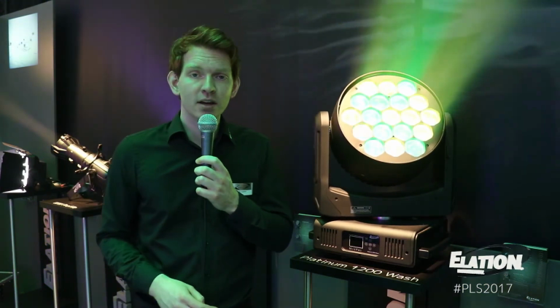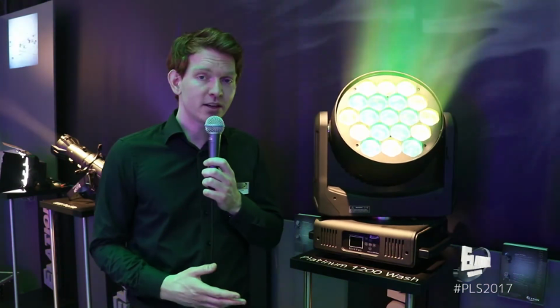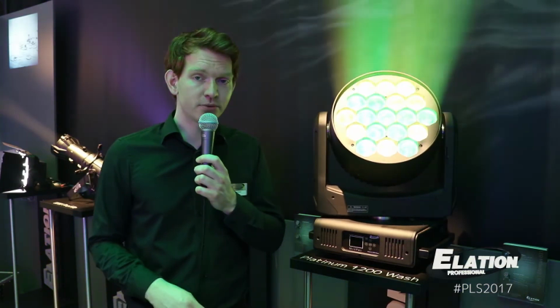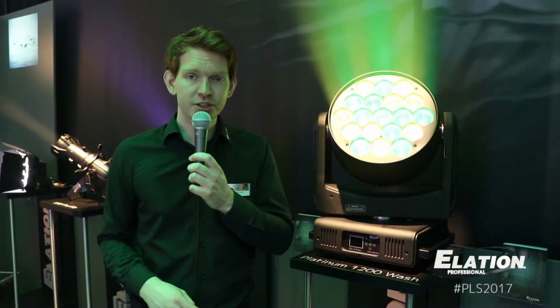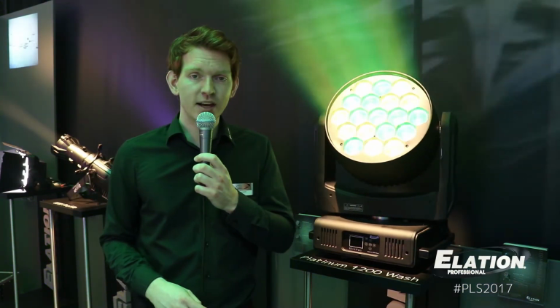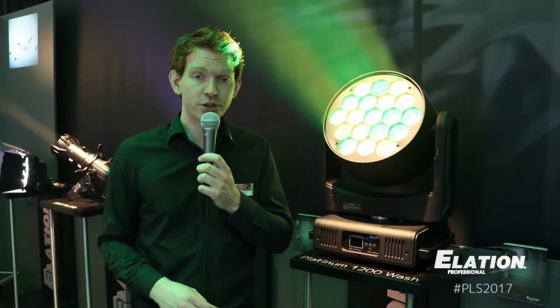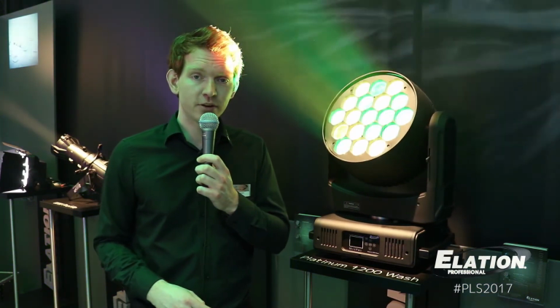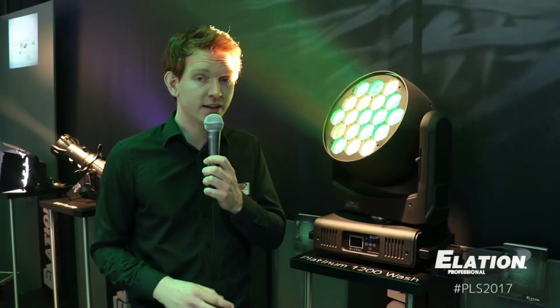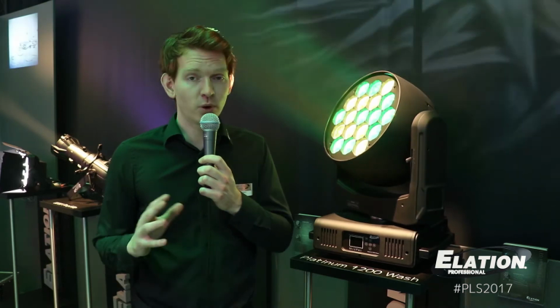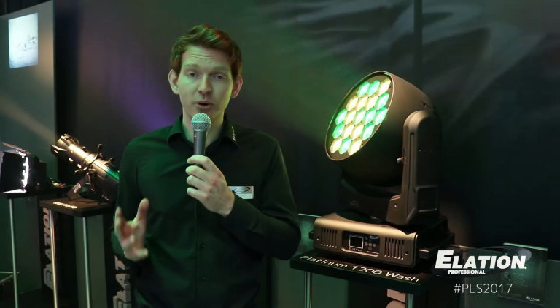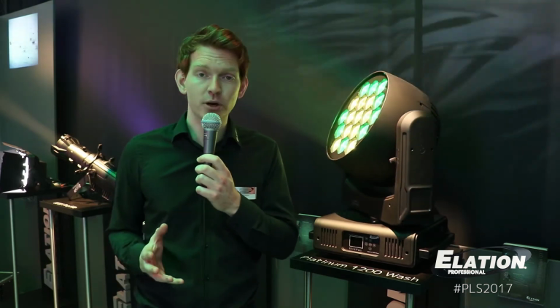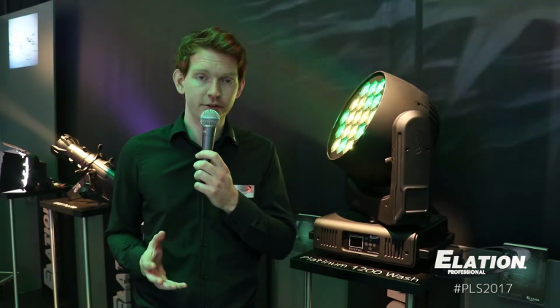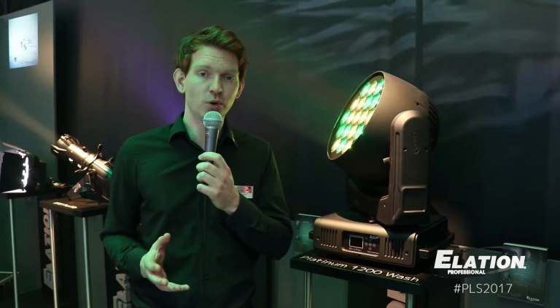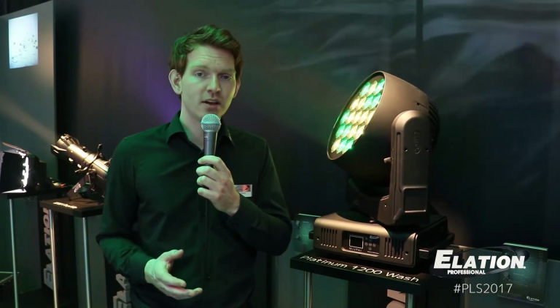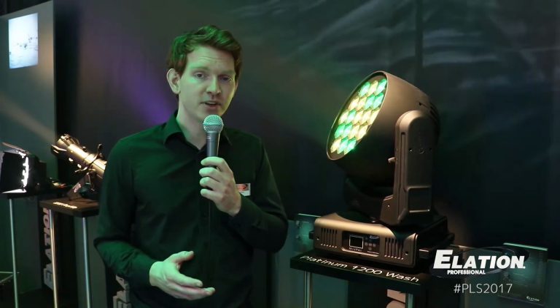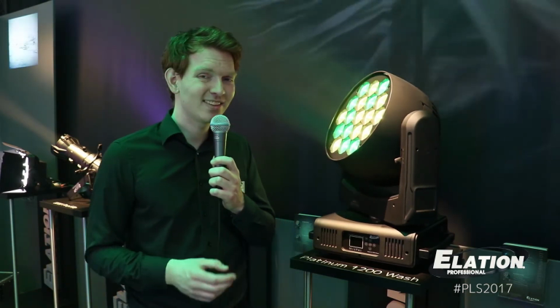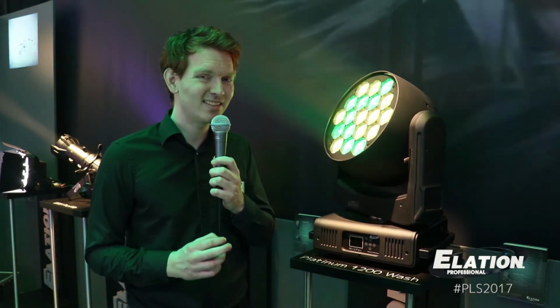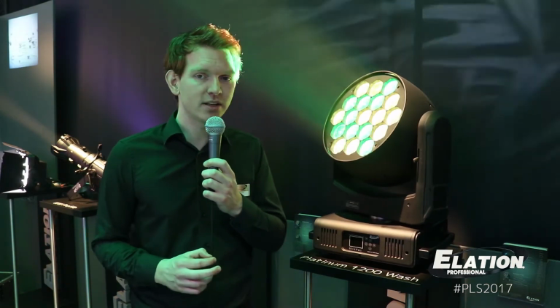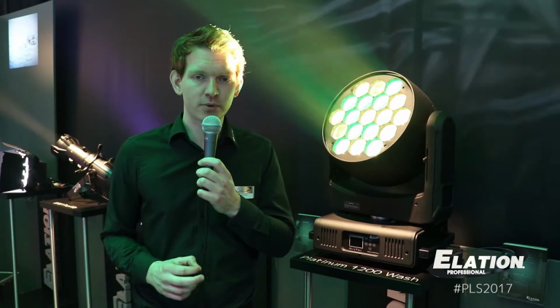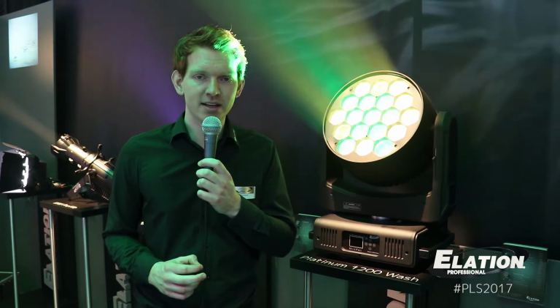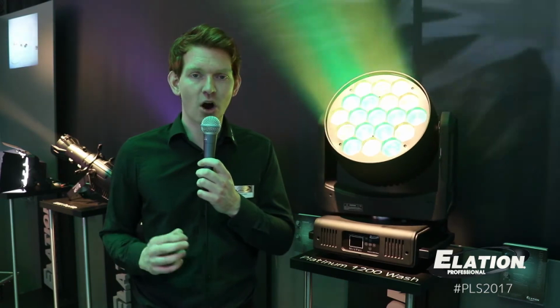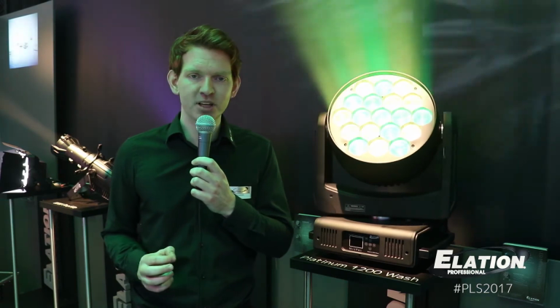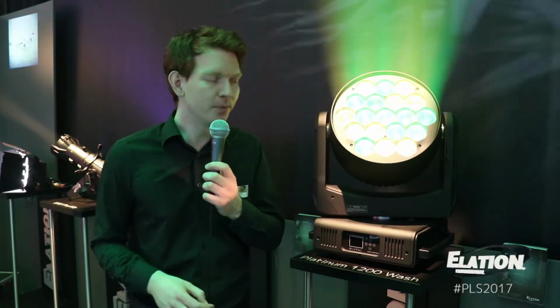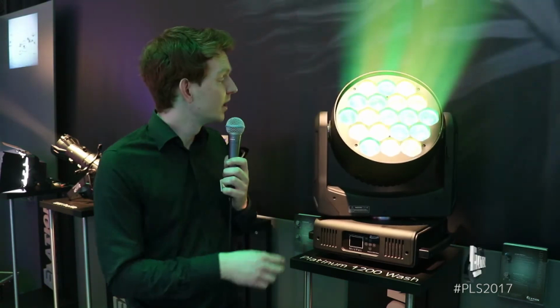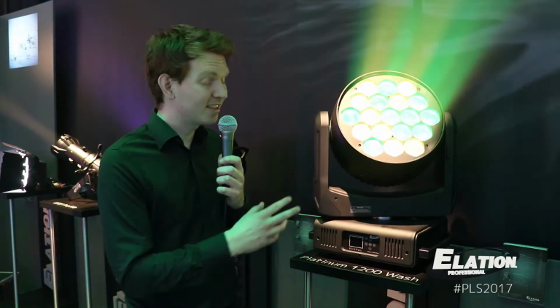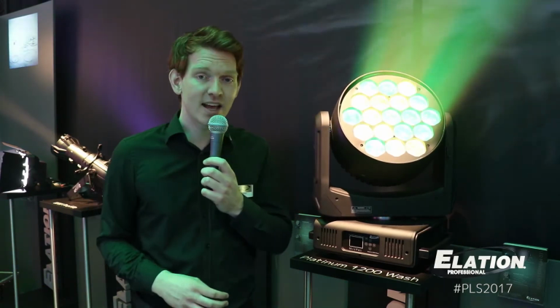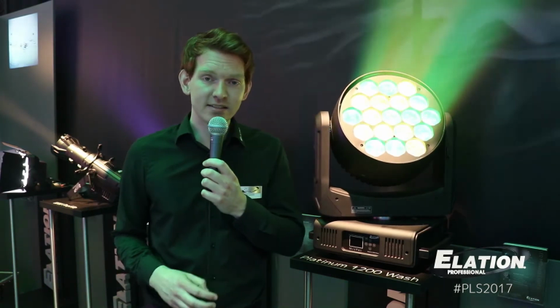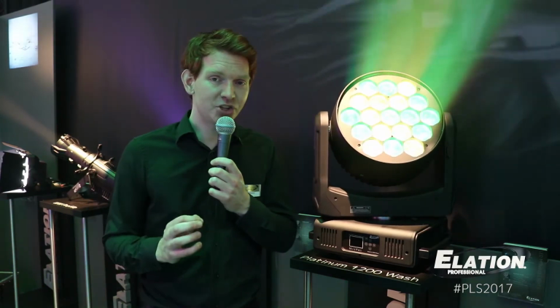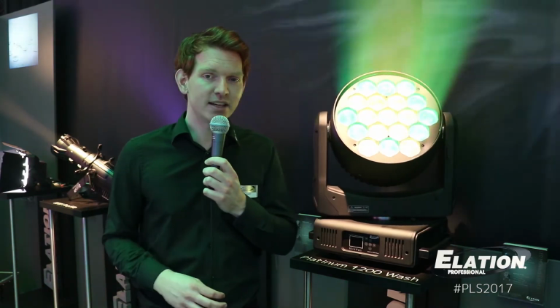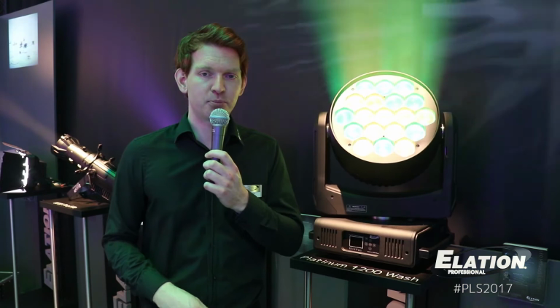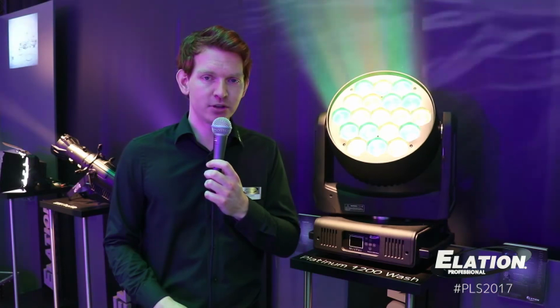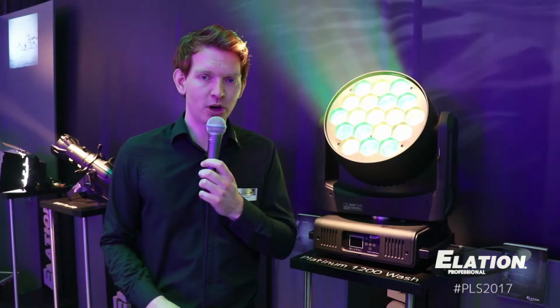The Platinum 1200 Wash is an LED wash fixture and it's one of the brightest wash fixtures in the world, featuring 60-watt Osram LEDs in RGBW. It has 19 LEDs and each LED is pixel controllable.